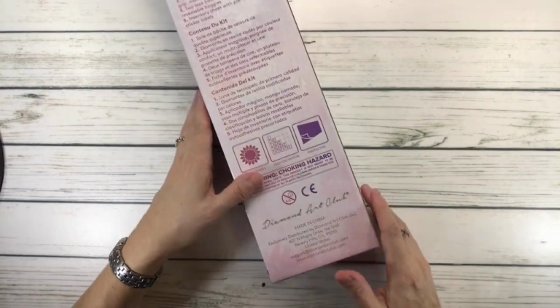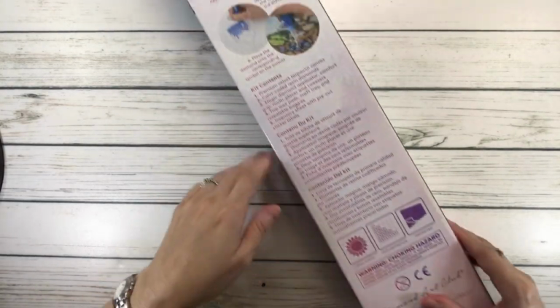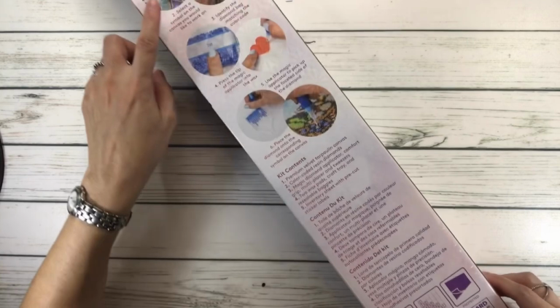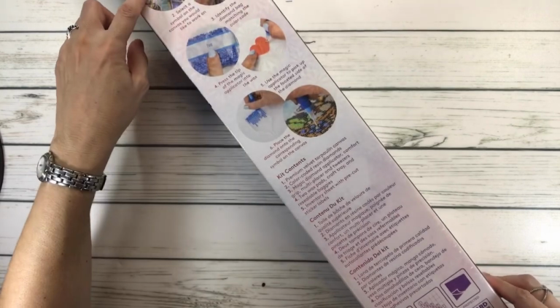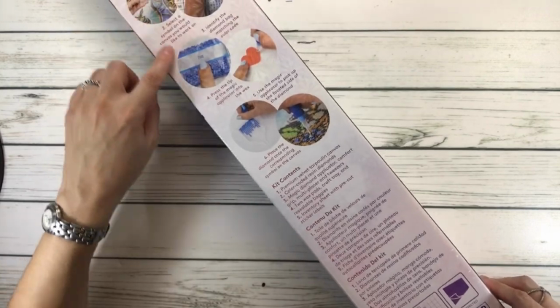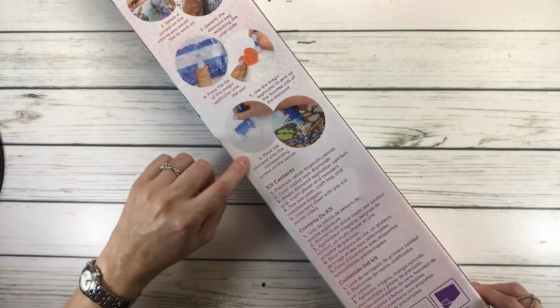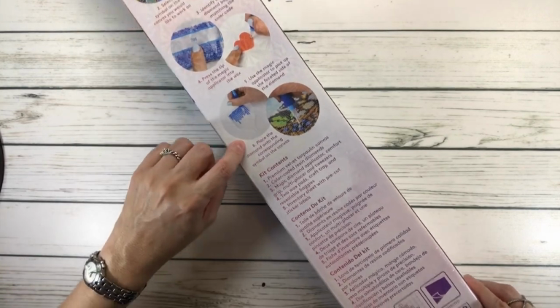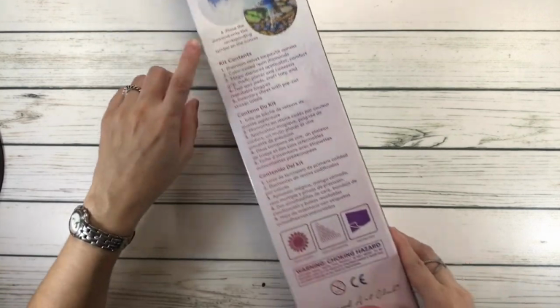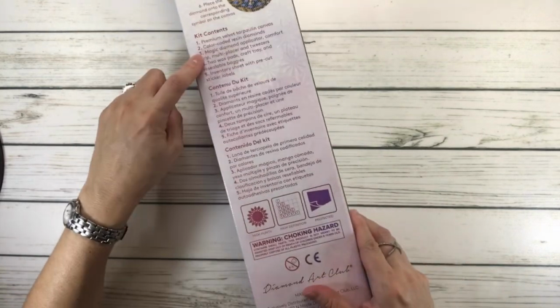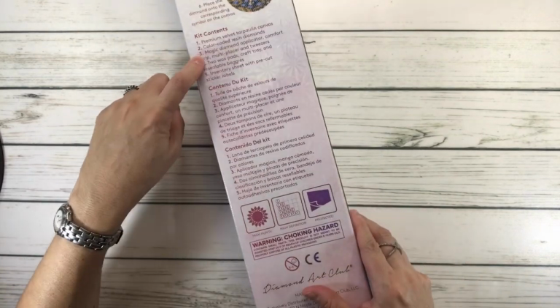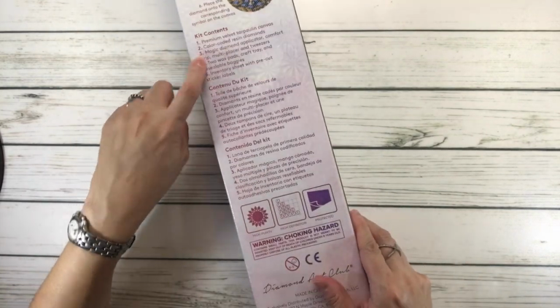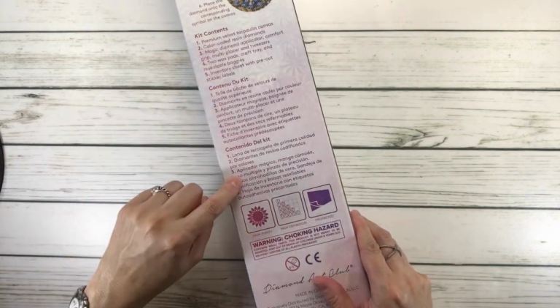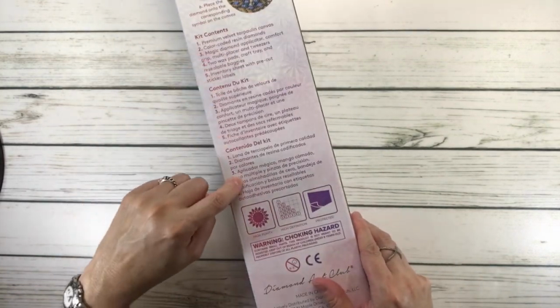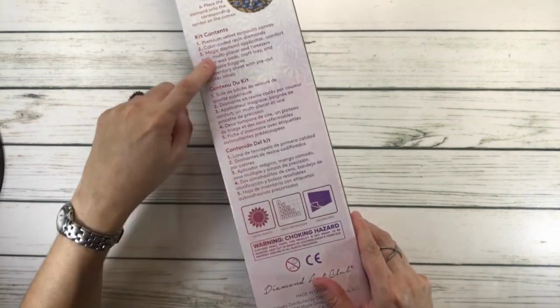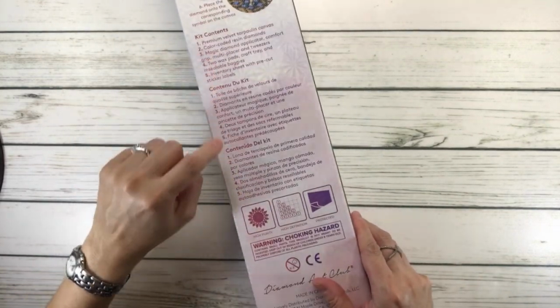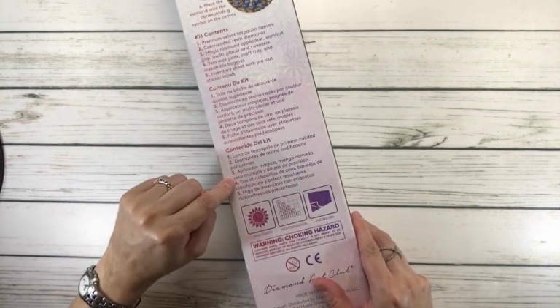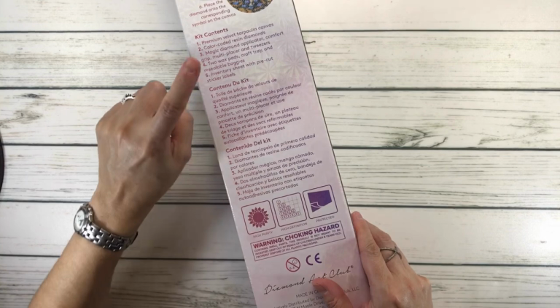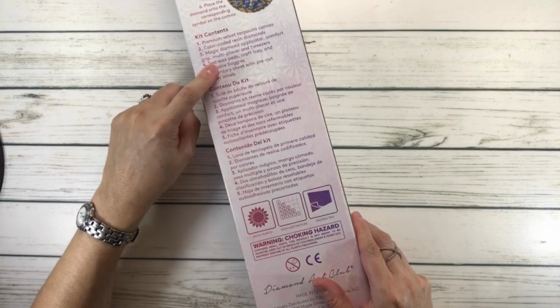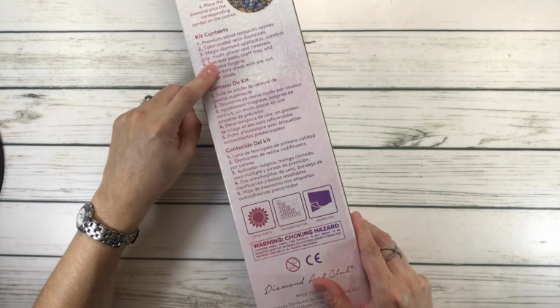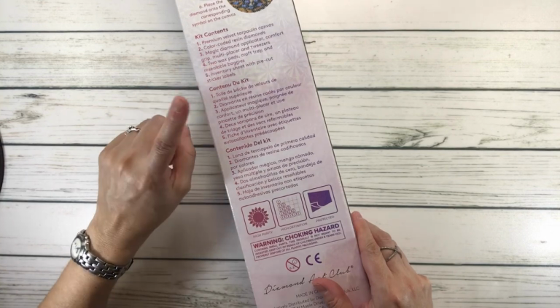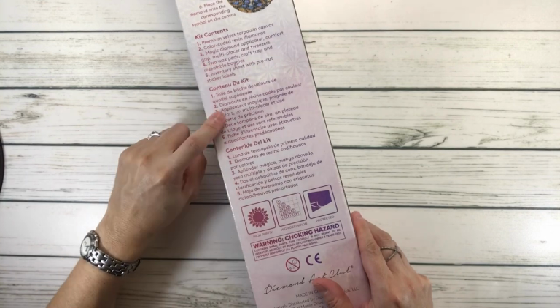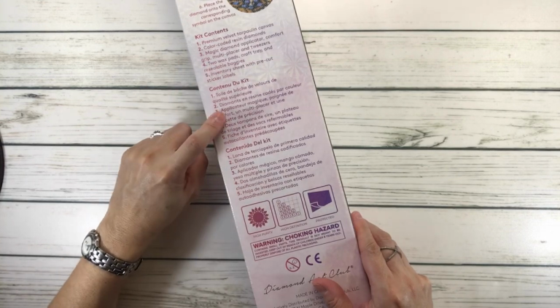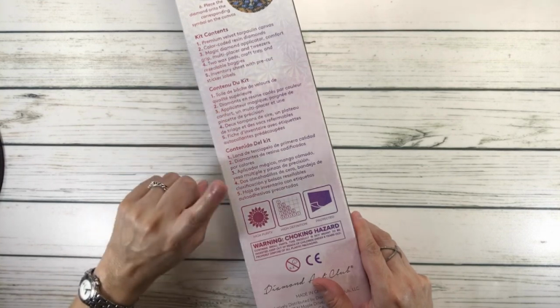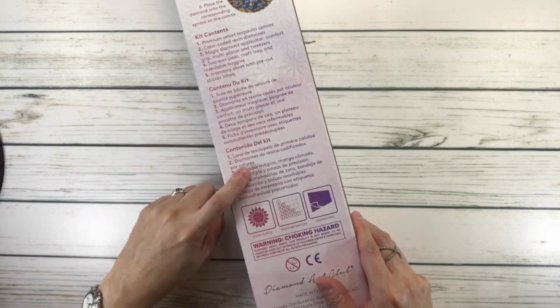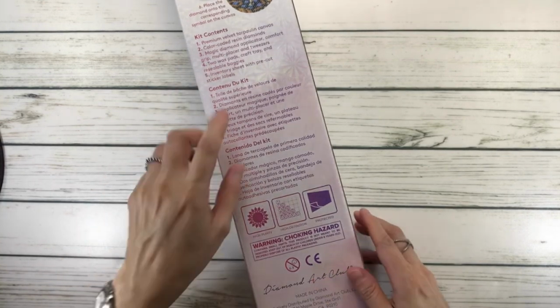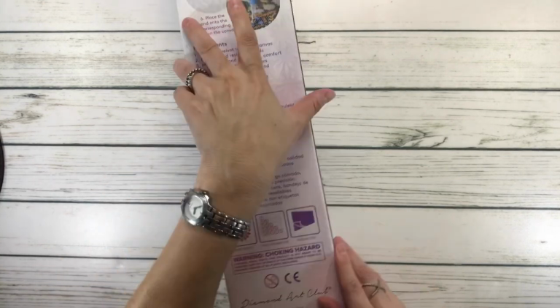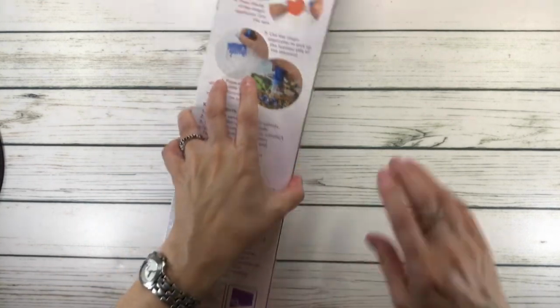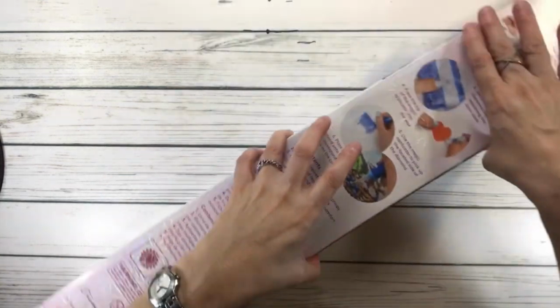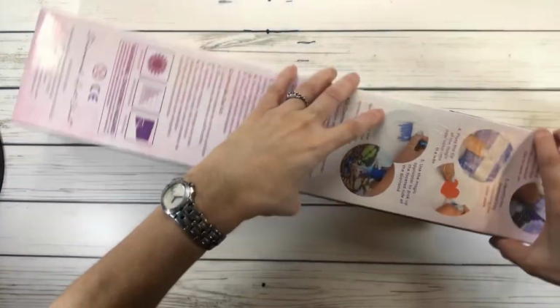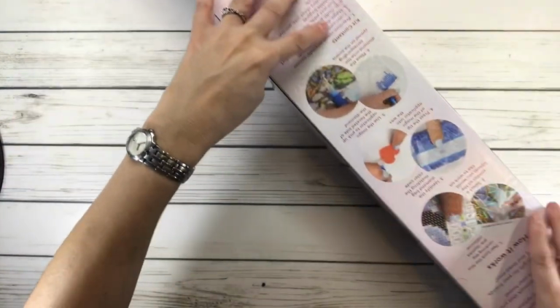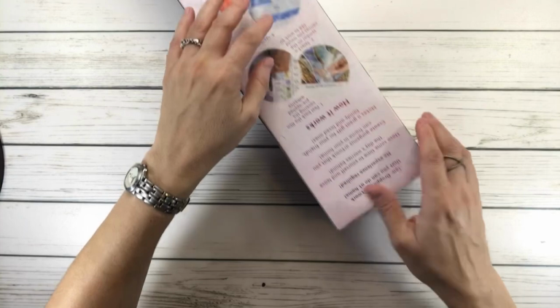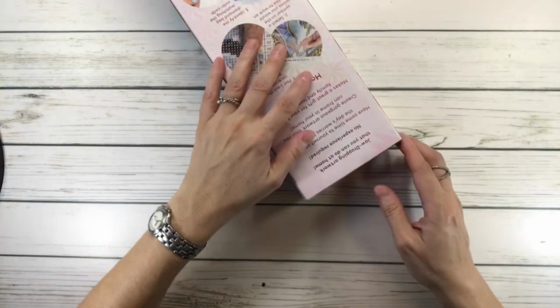And in the back, it tells you how it works and what's inside the kit in three languages — English, French, and Spanish. So let's open this baby up.